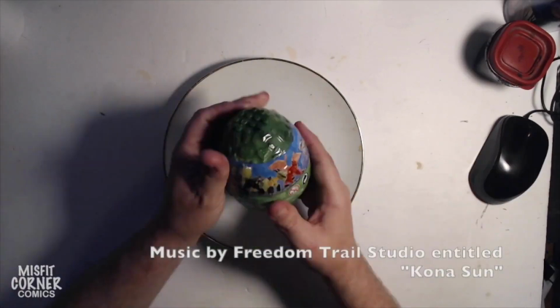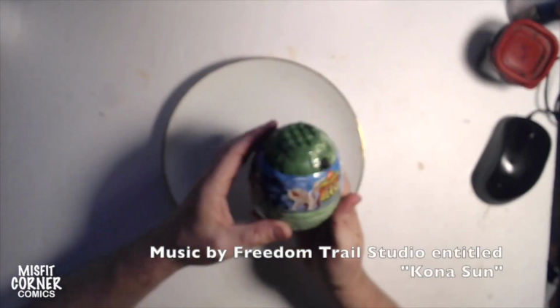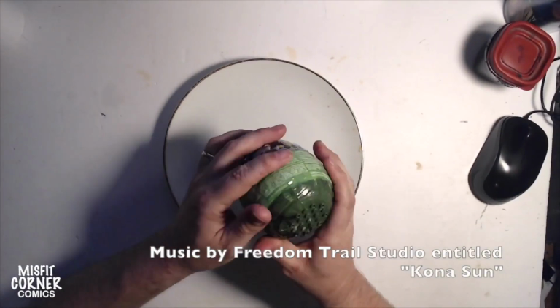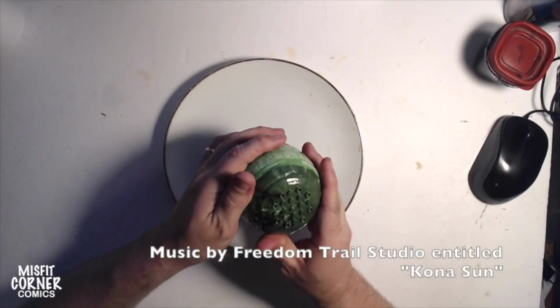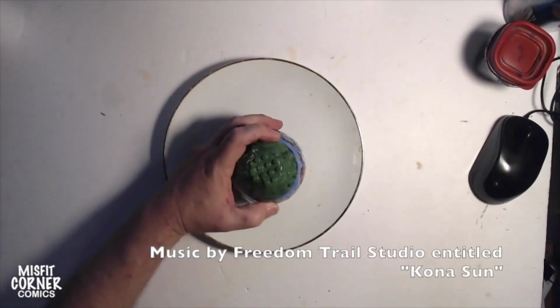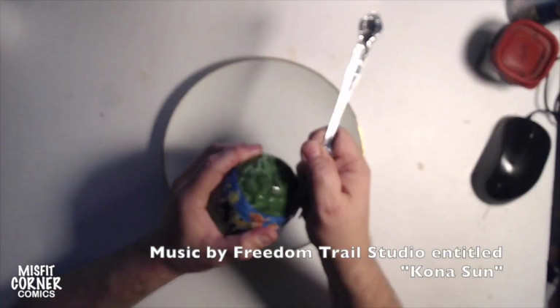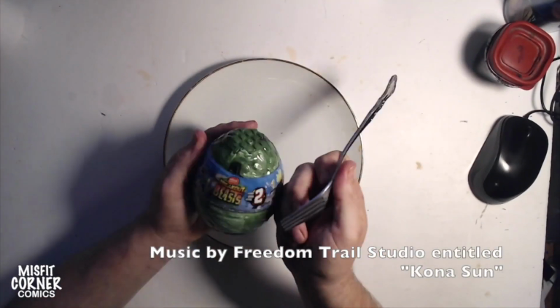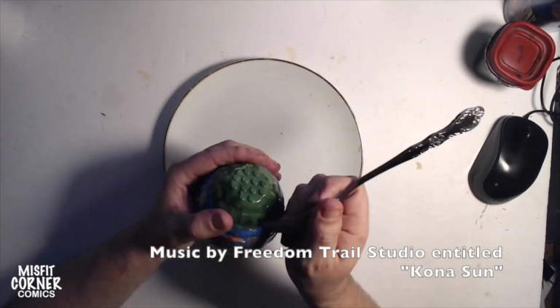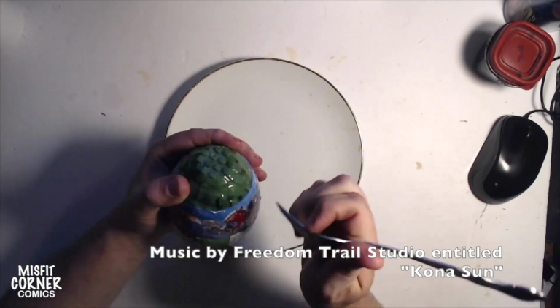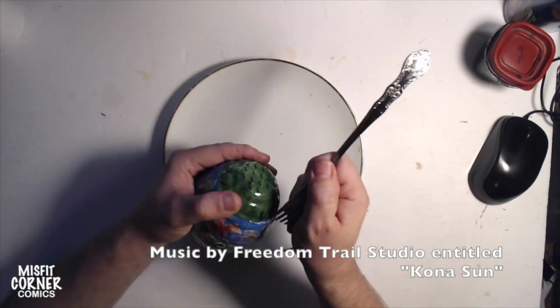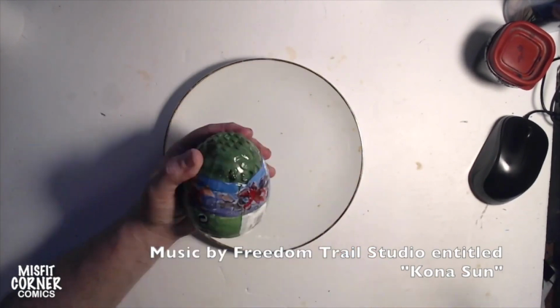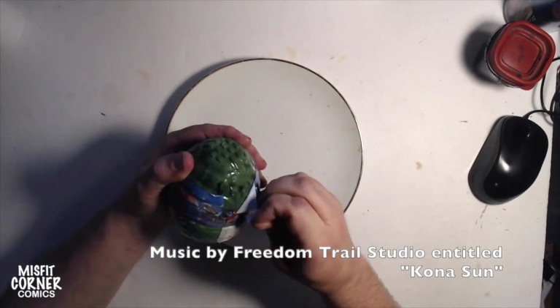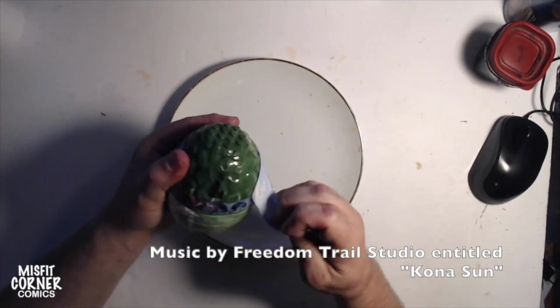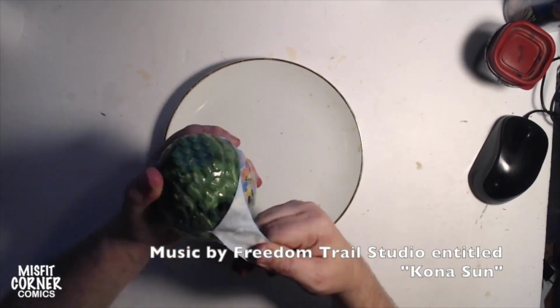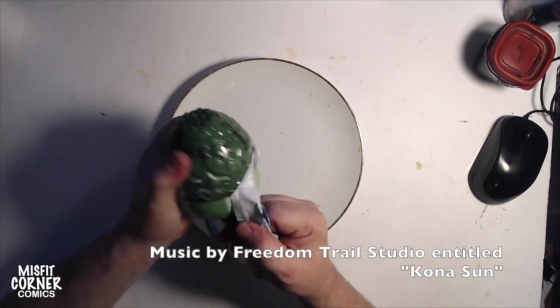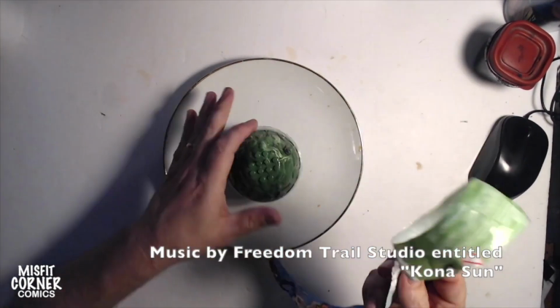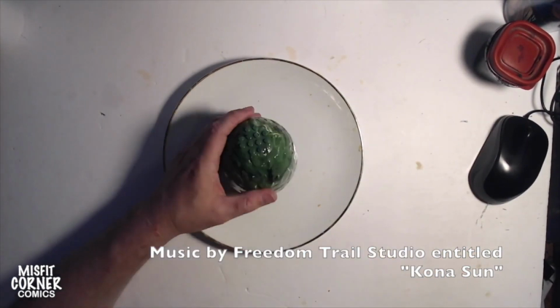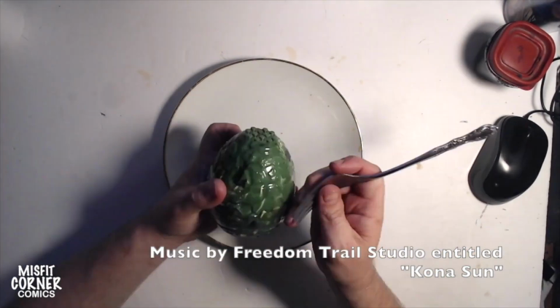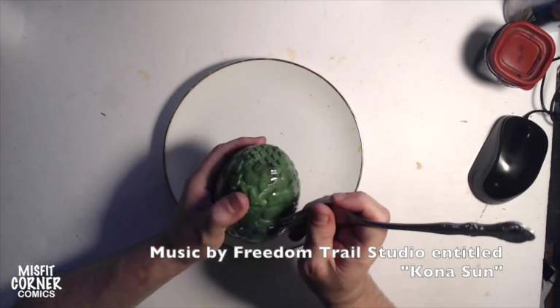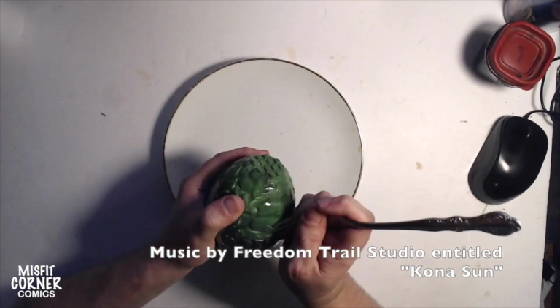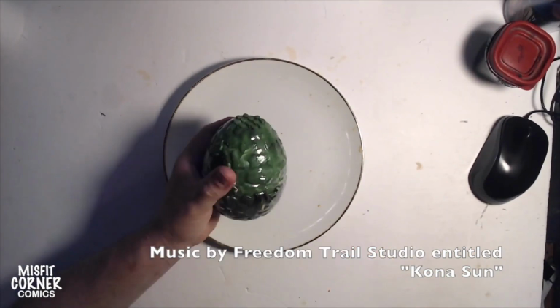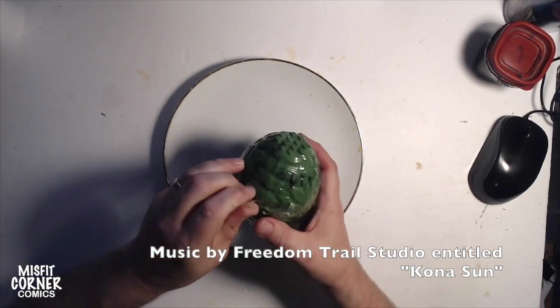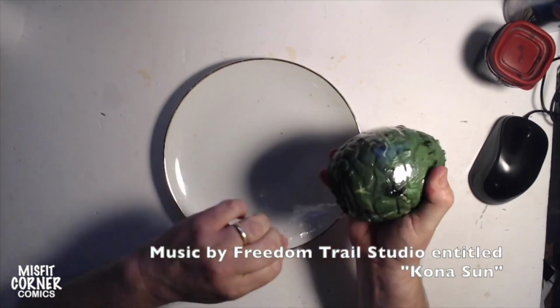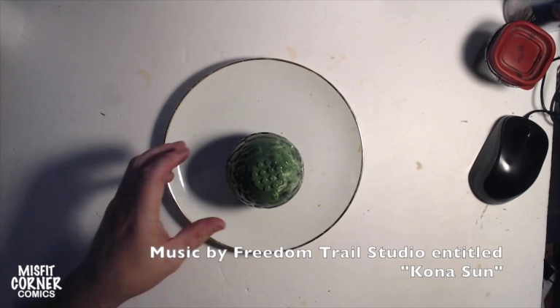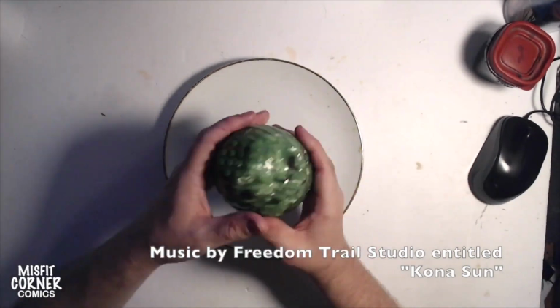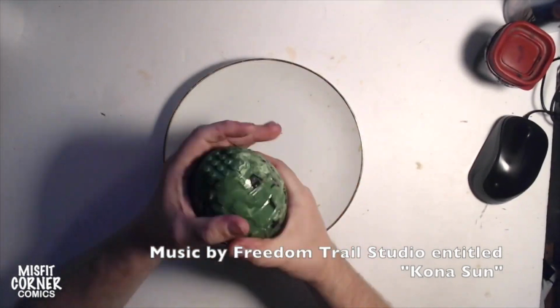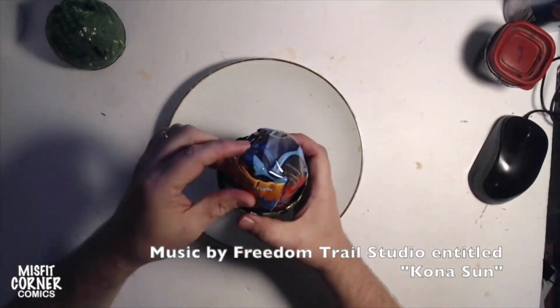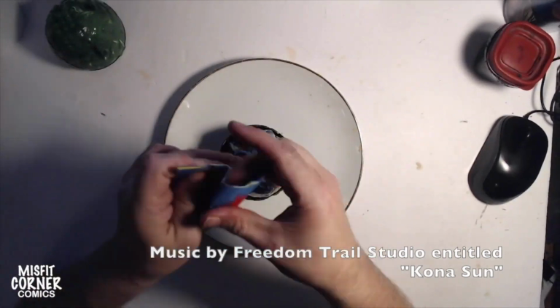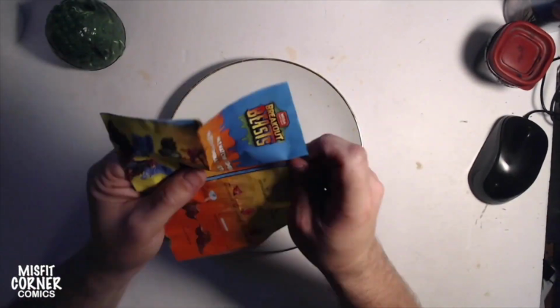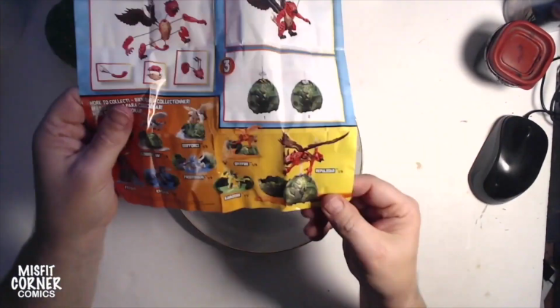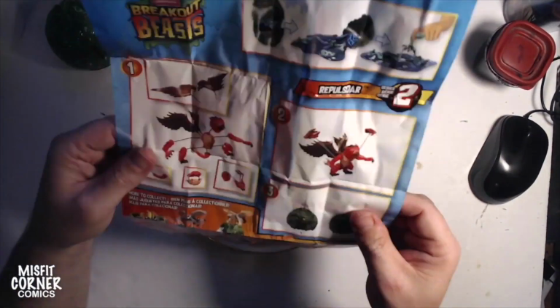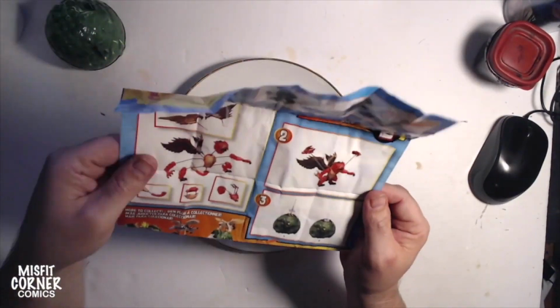Hey everybody, welcome back to Misfit Corner Comics Presents. This is the artist Andrew speaking, and today I get to put together another one of the breakout beasts from Series Two from Mega Construx.